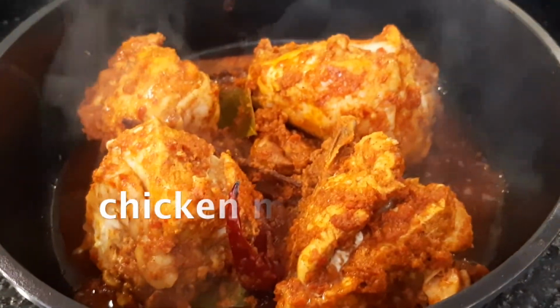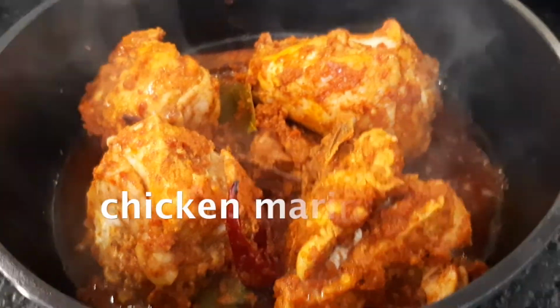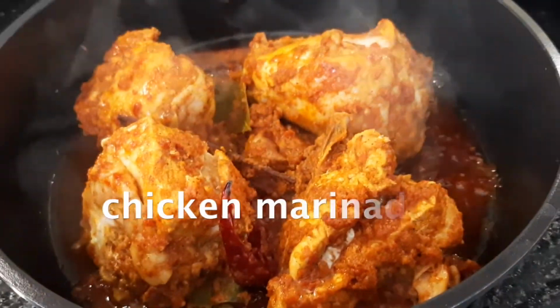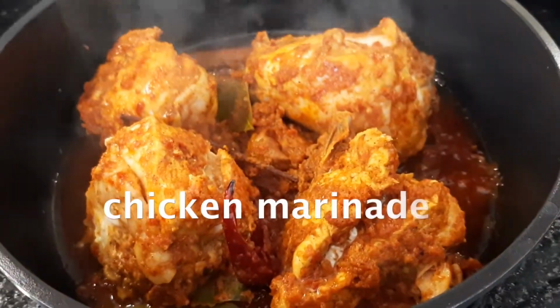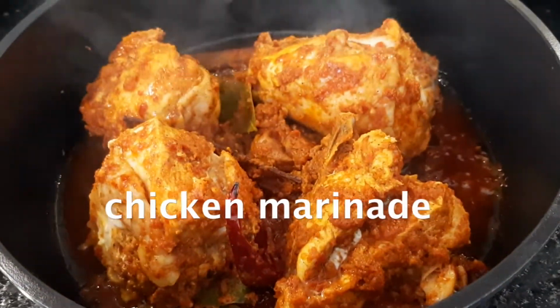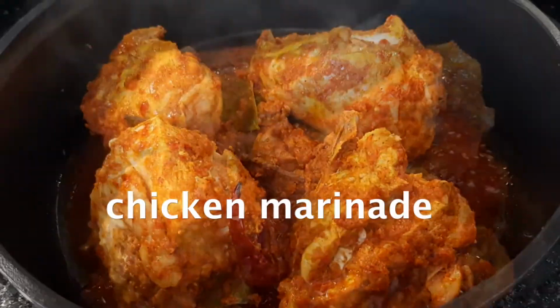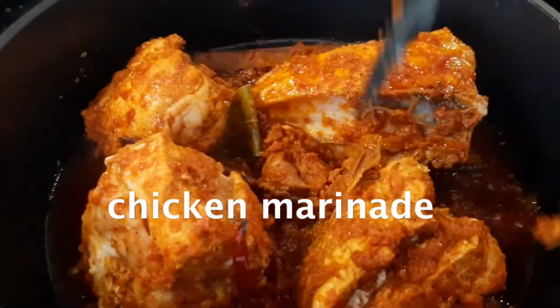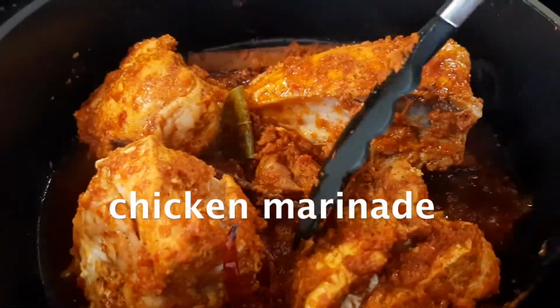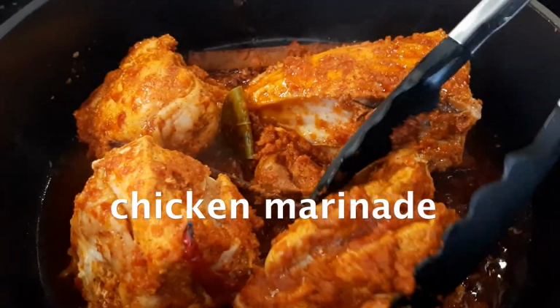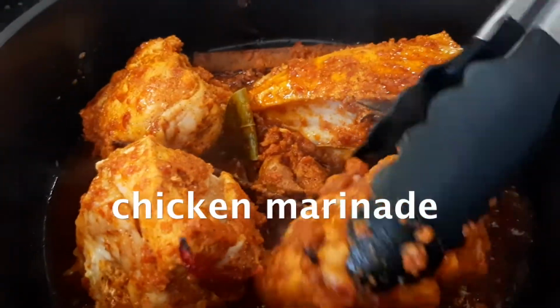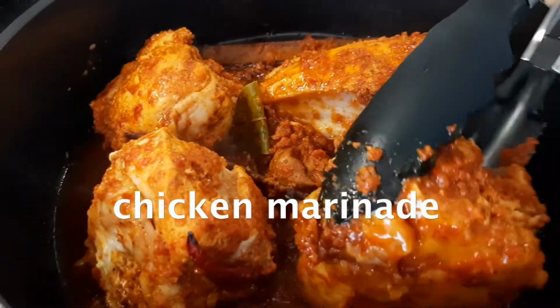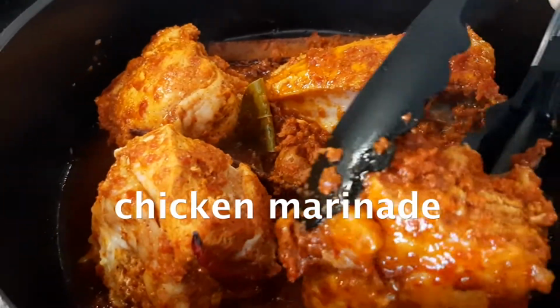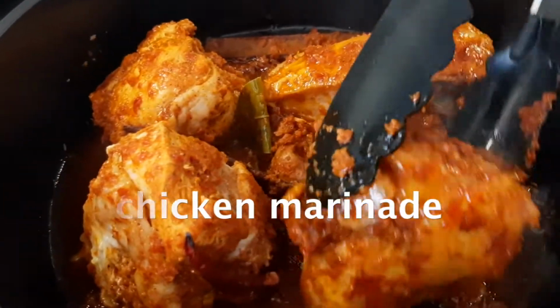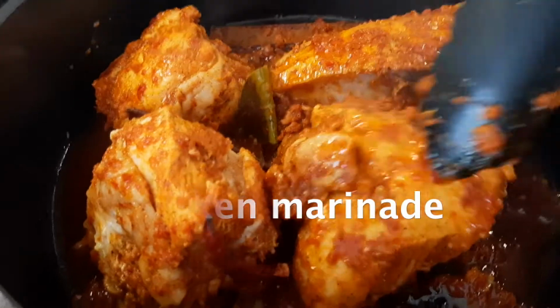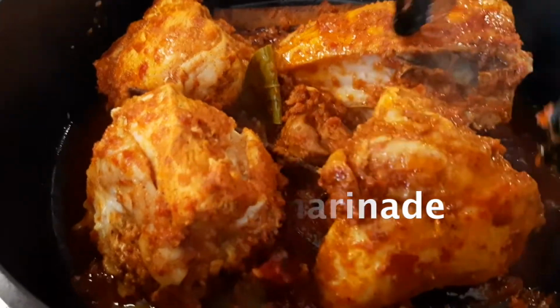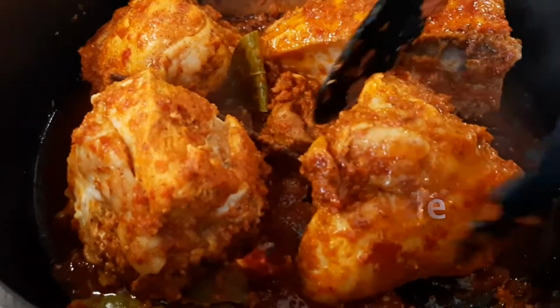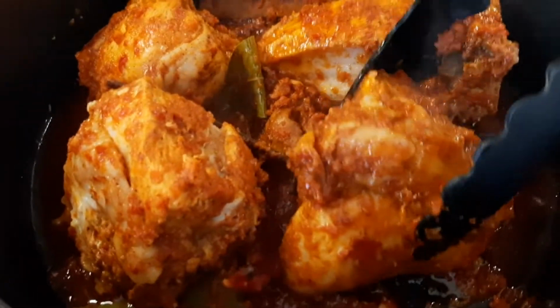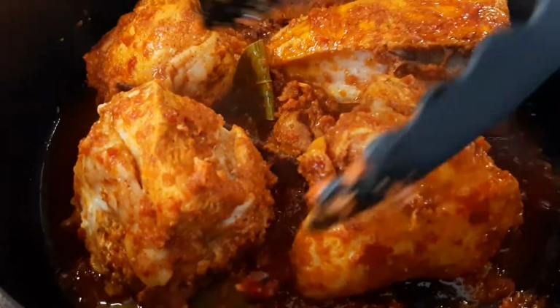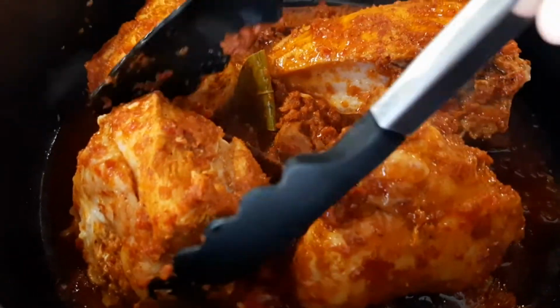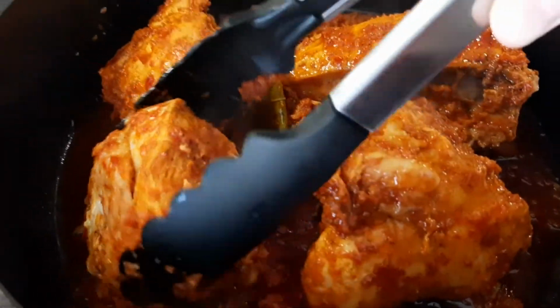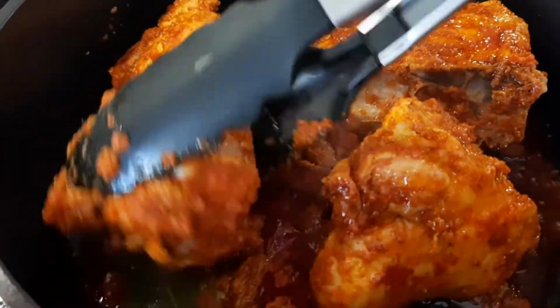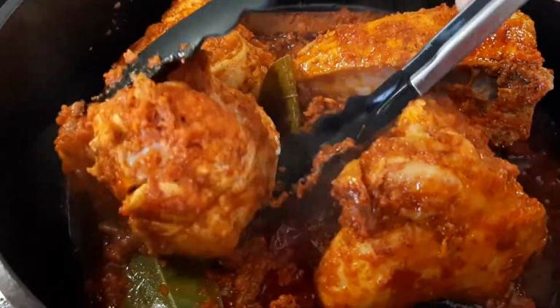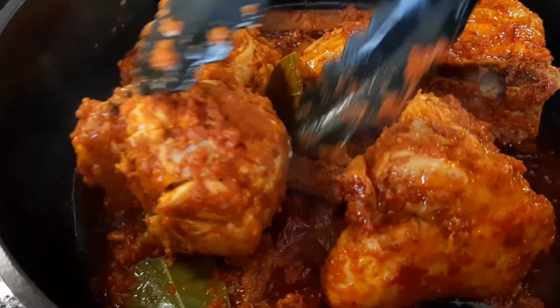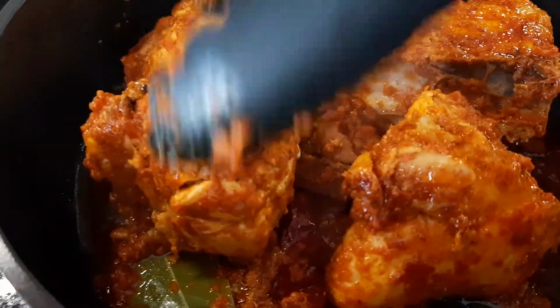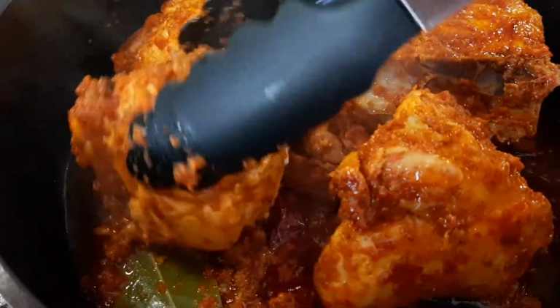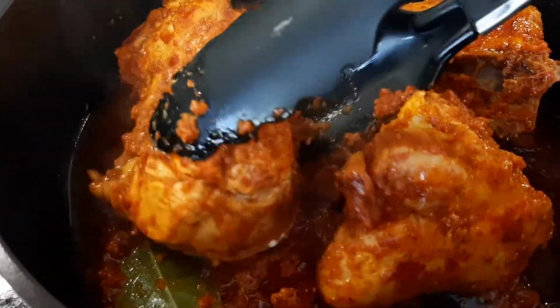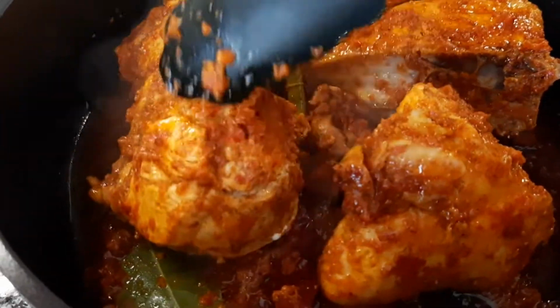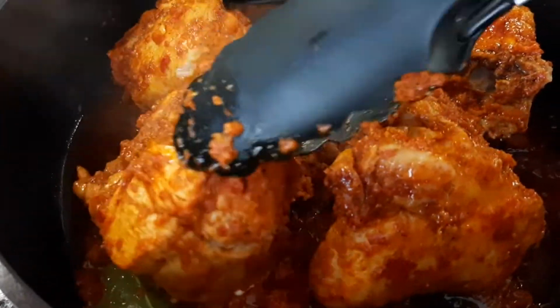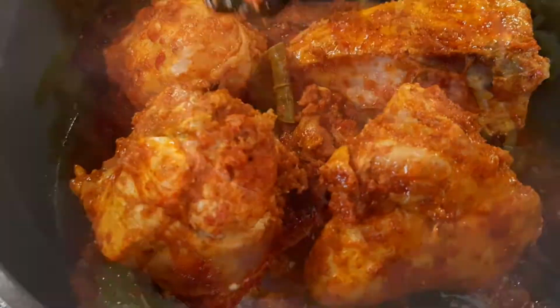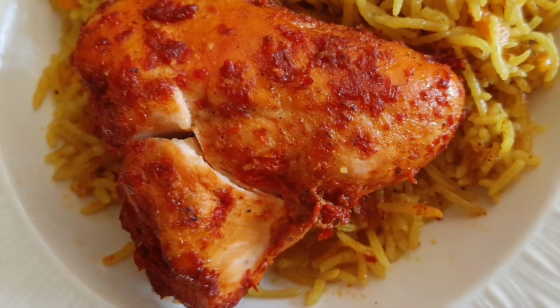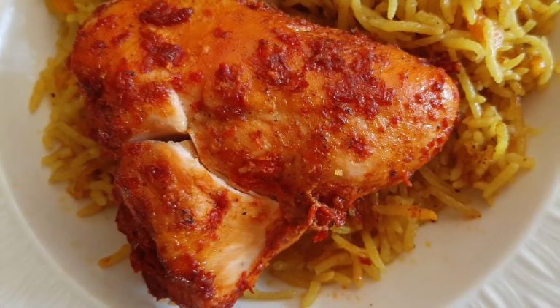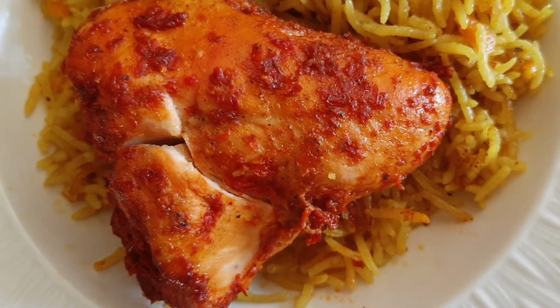Today I'm going to show you how to make the best chicken marinade ever. It's packed with flavors and it keeps the chicken breasts so juicy and tender.